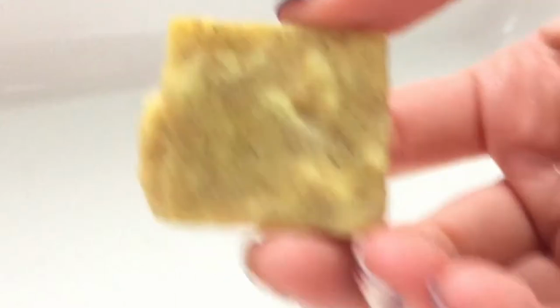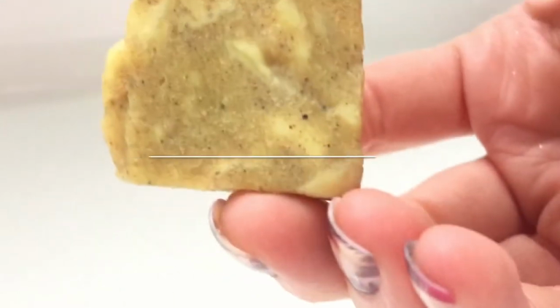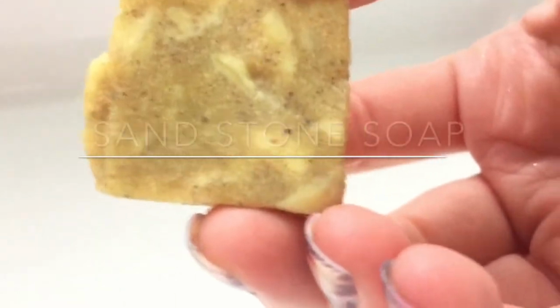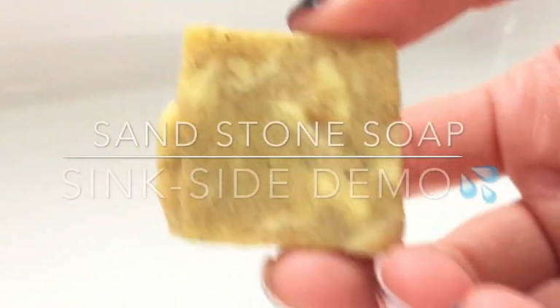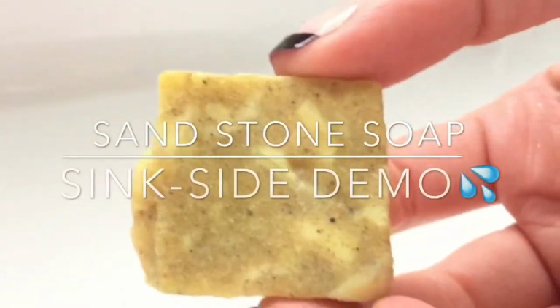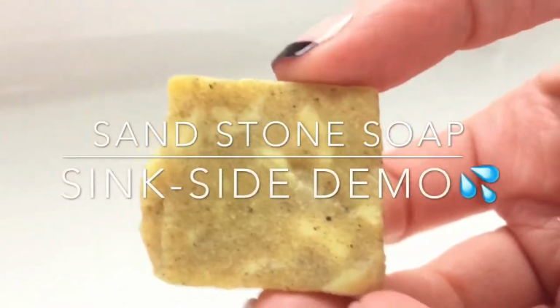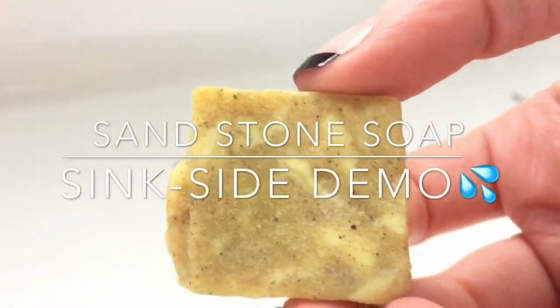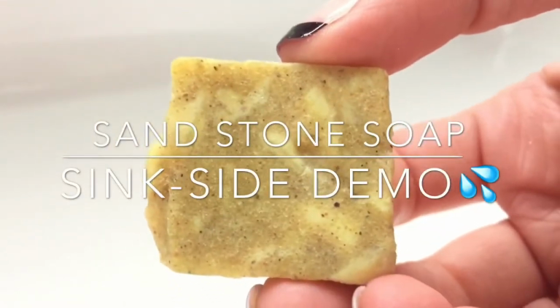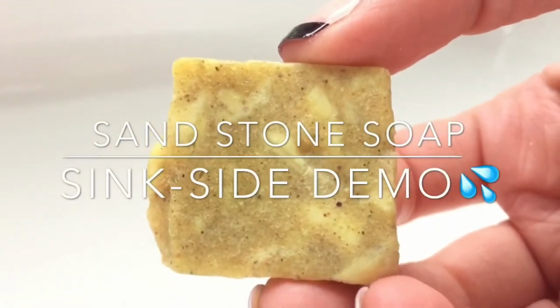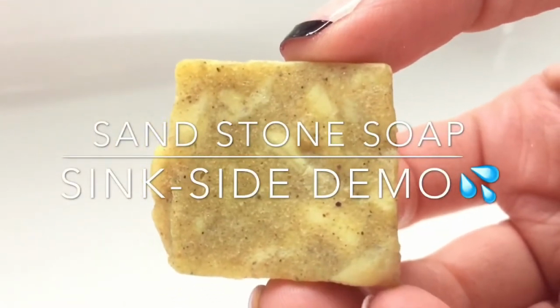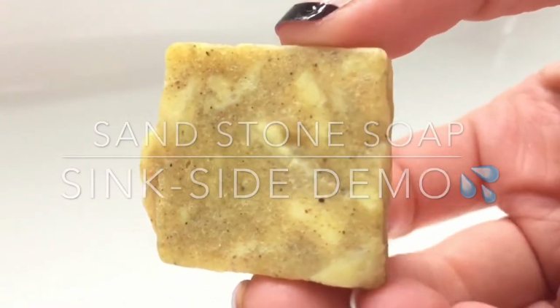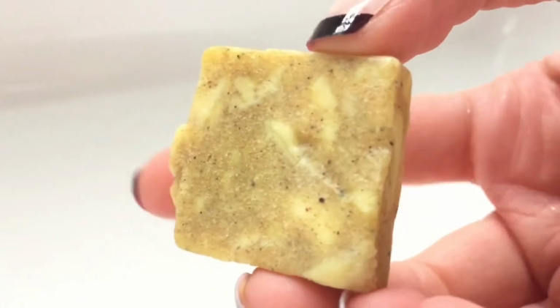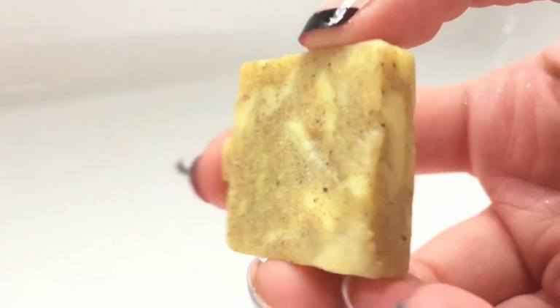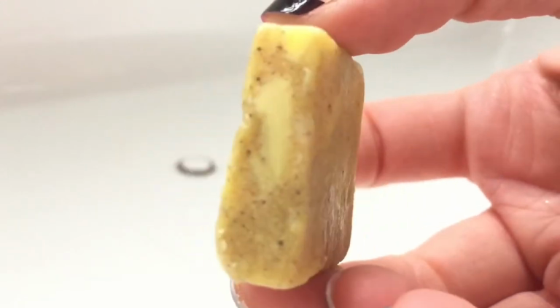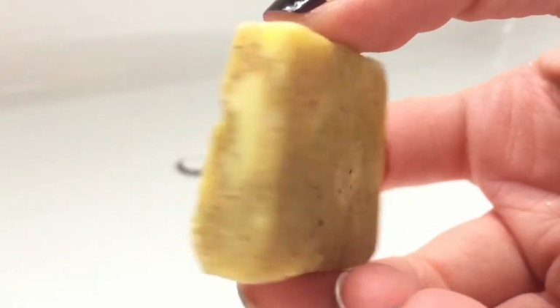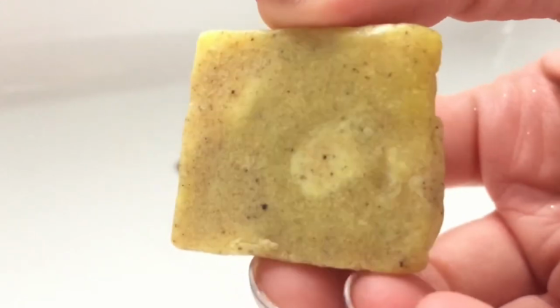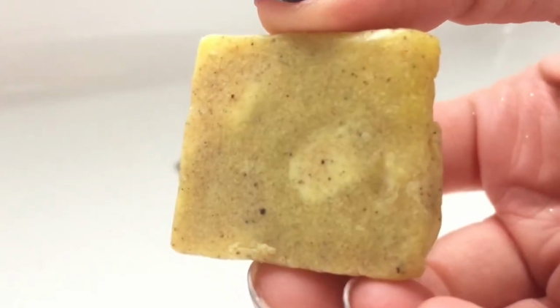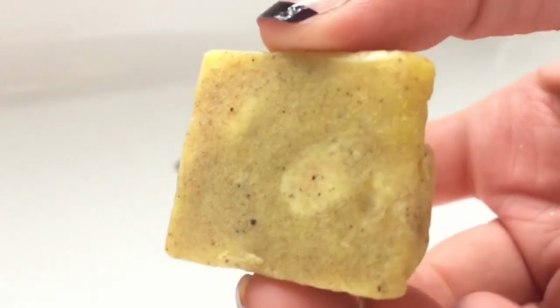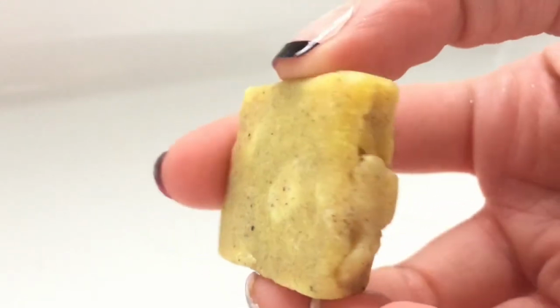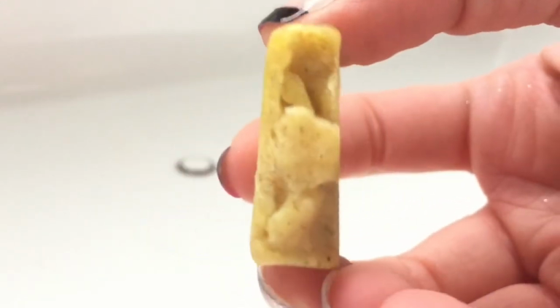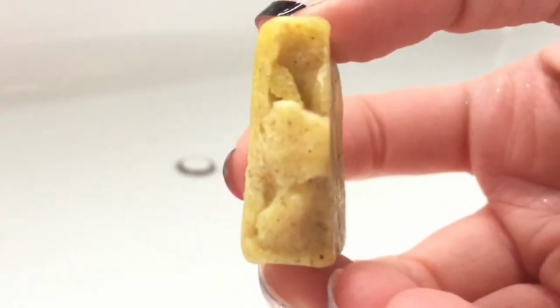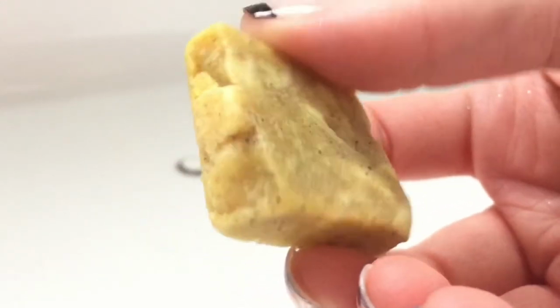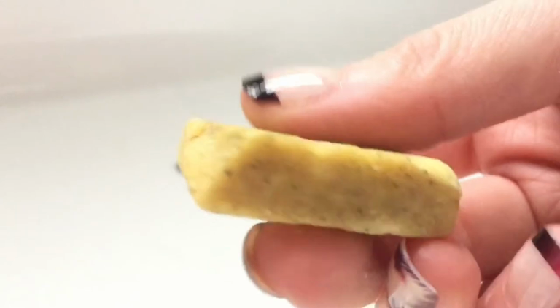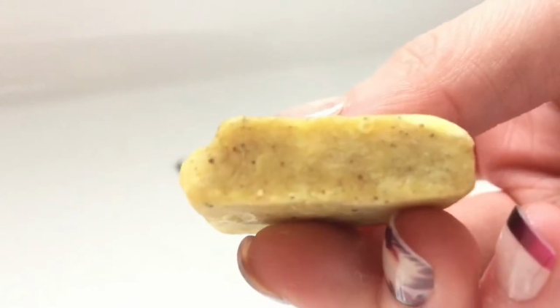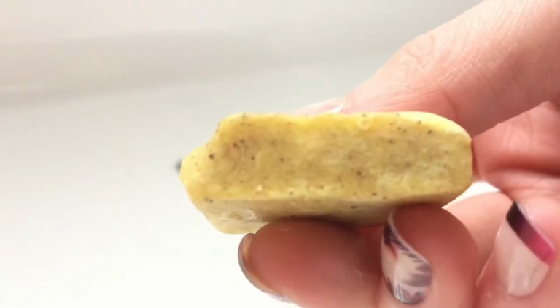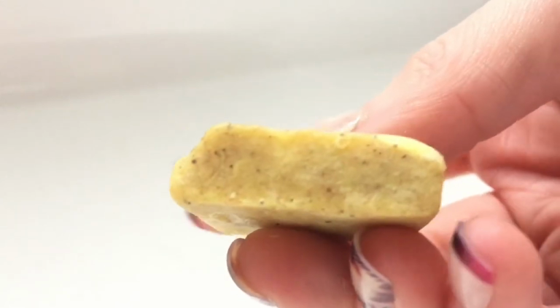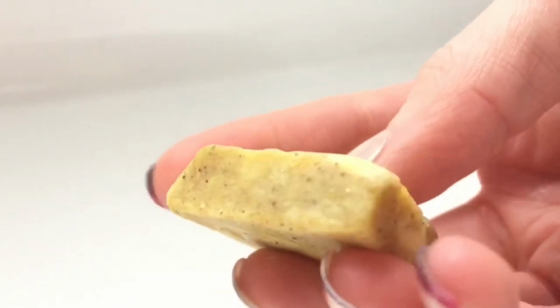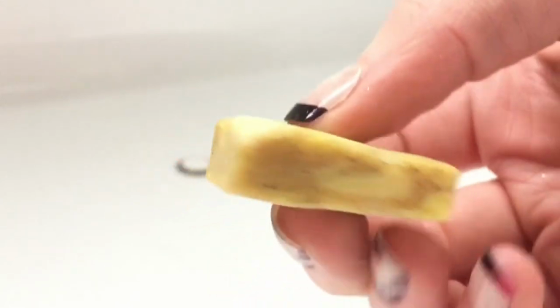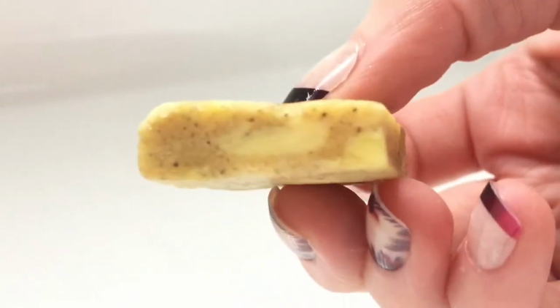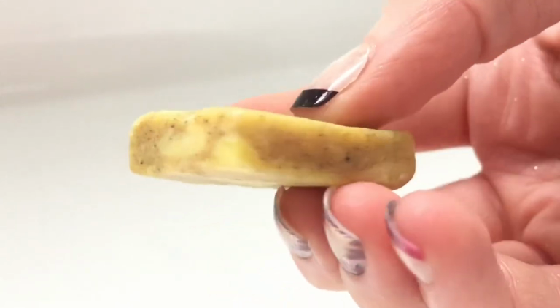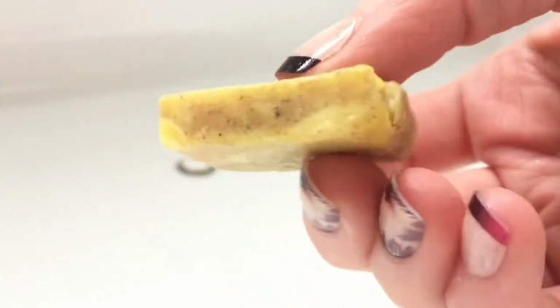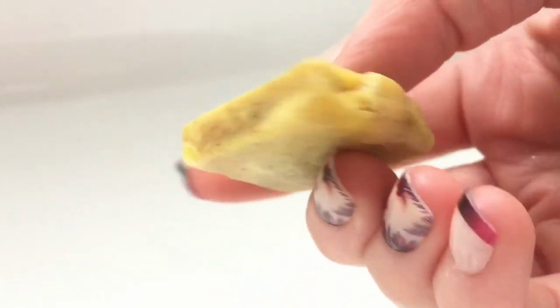Welcome back. Today's Sinkside demo is going to be a luscious sandstone soap. This is the strongest, scrubbiest soap we make, loved by men and women alike. It was inspired by Brazilian beach babes that mix sand with tanning oil to make their backsides smooth as silk.